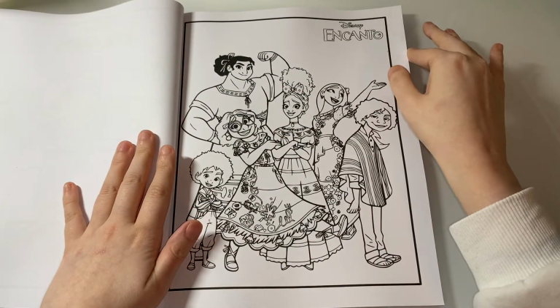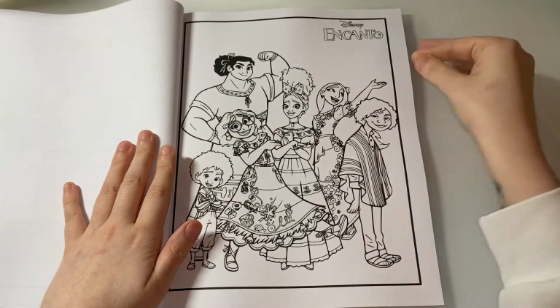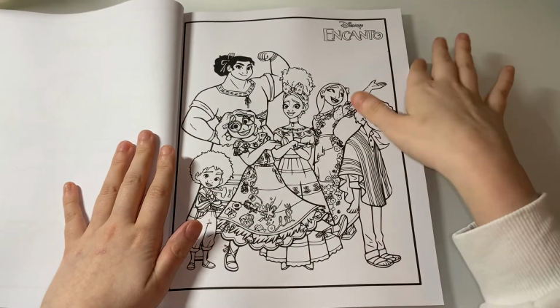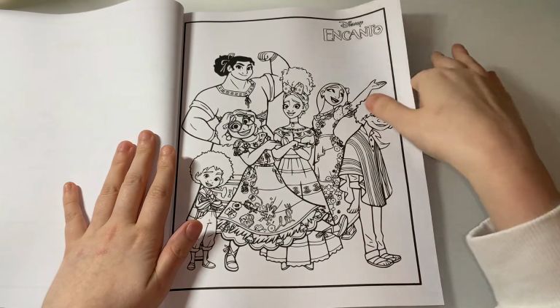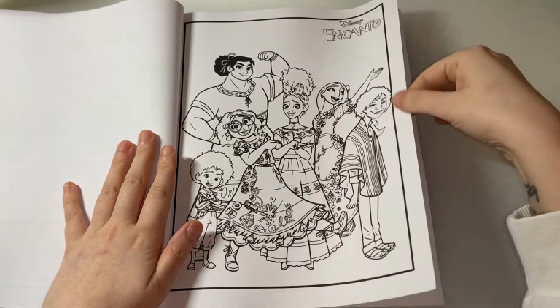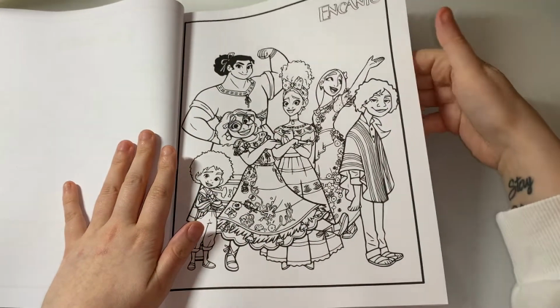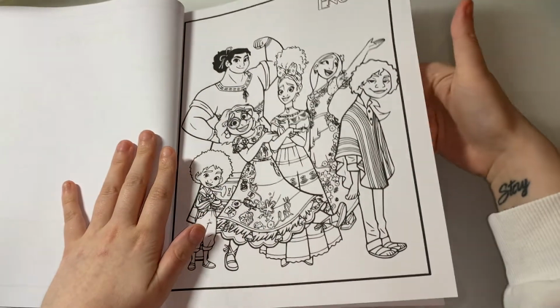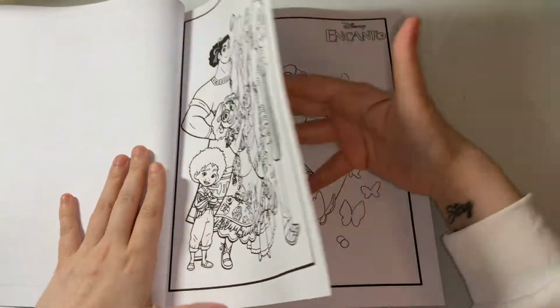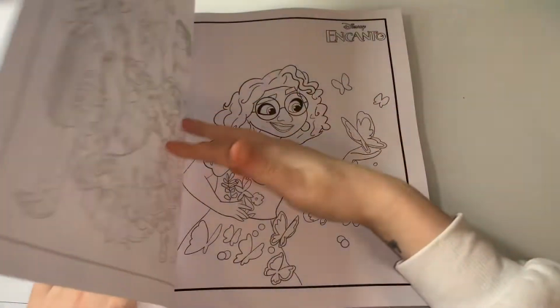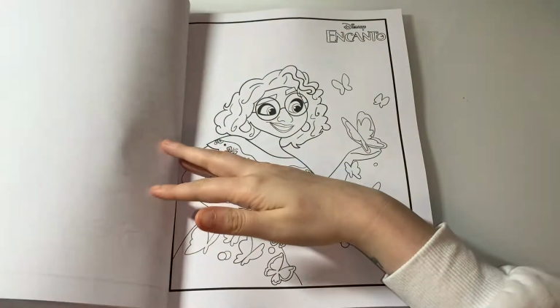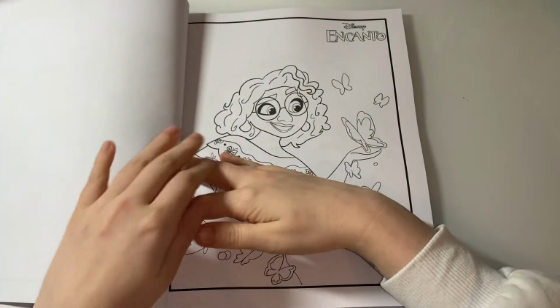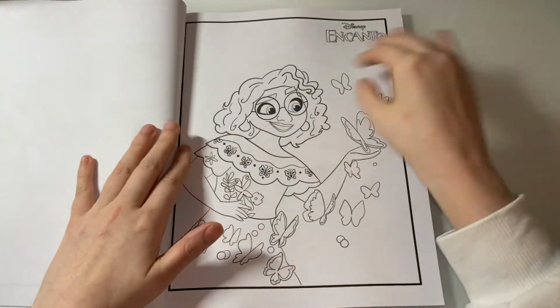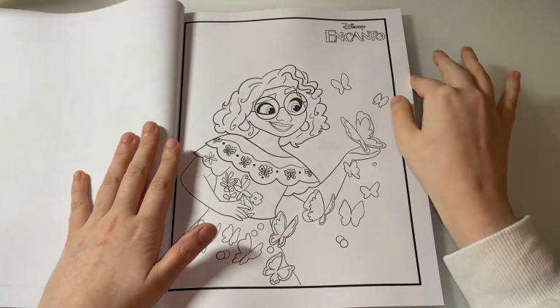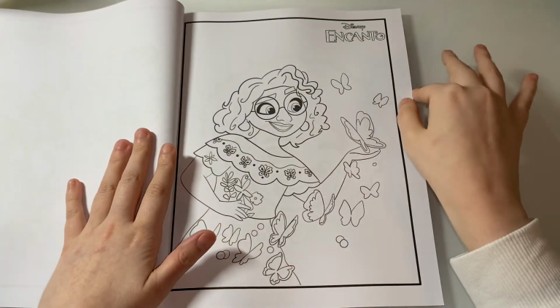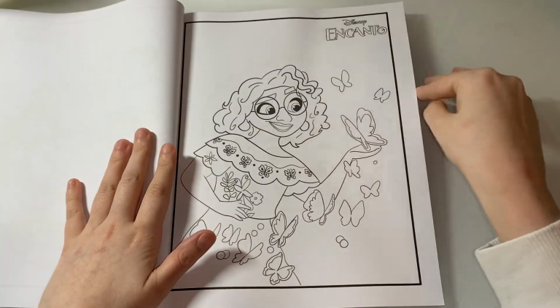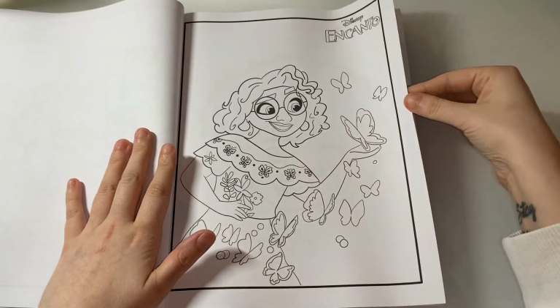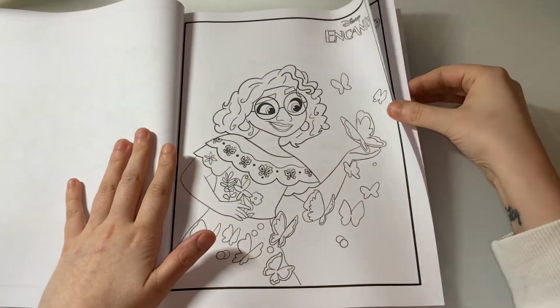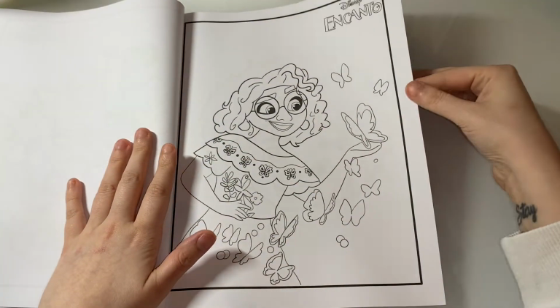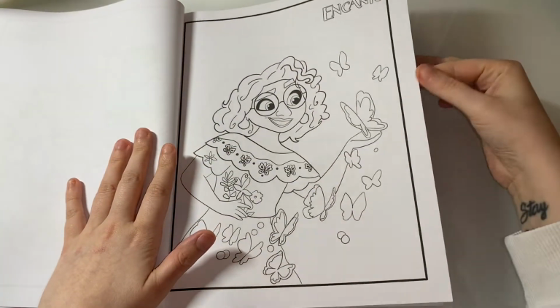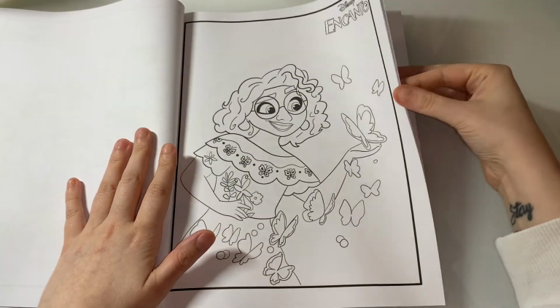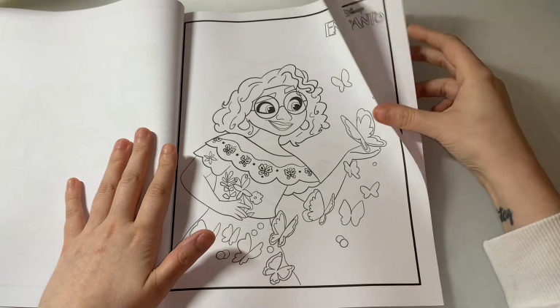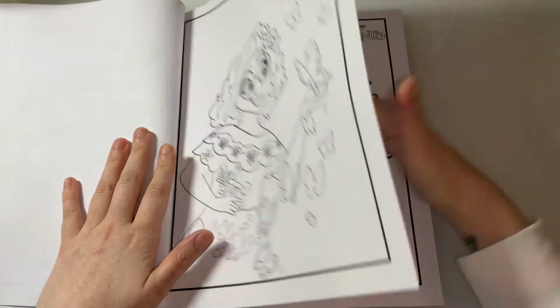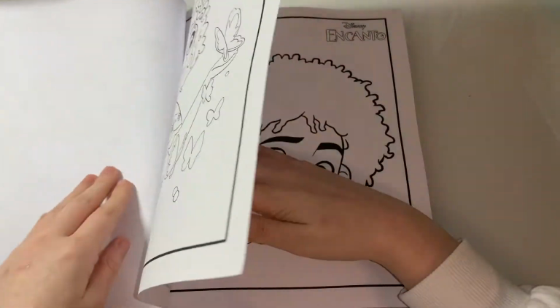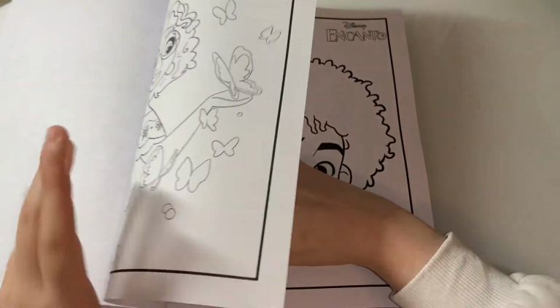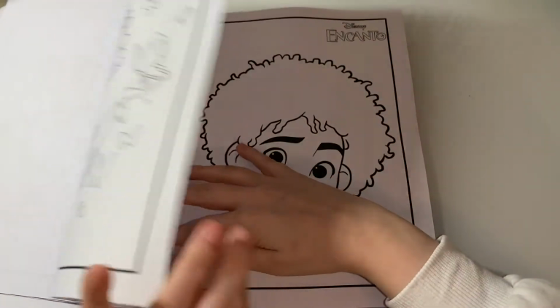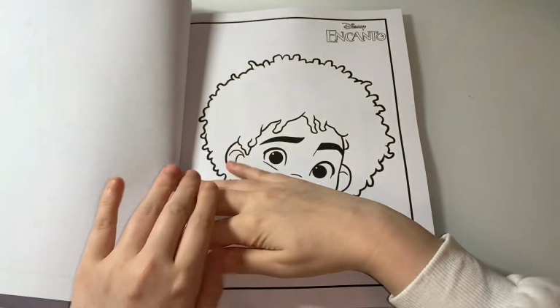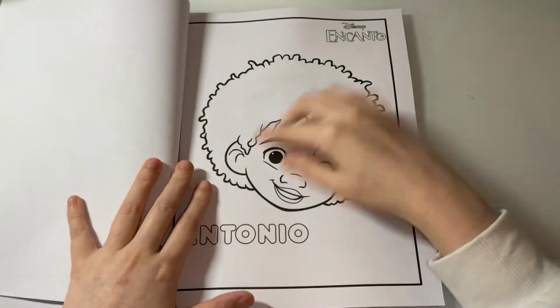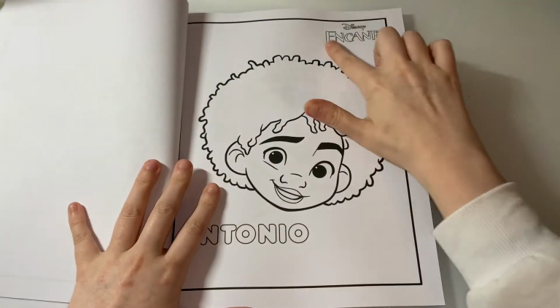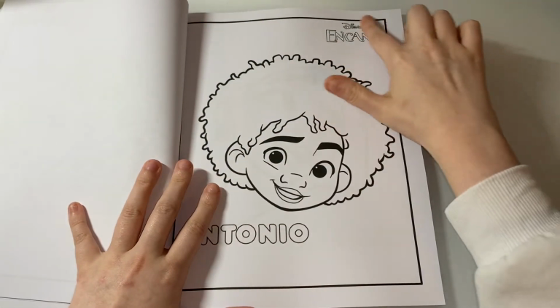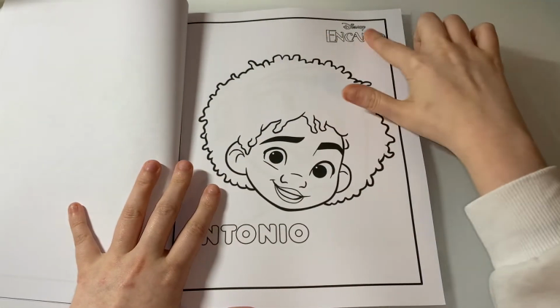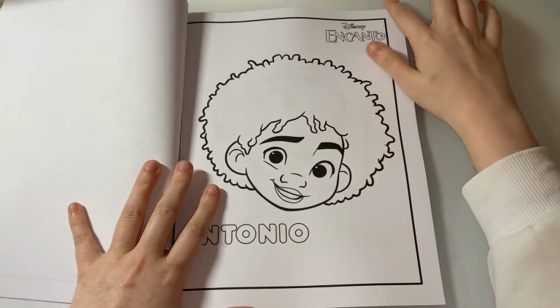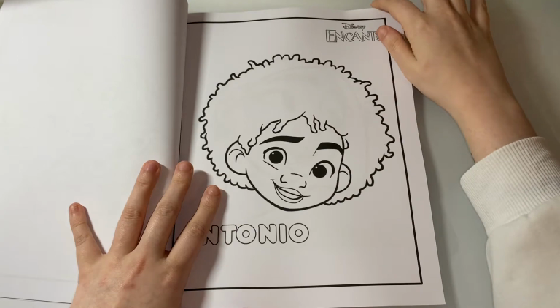It's fairly cheap — it was just under five dollars, so it was lovely to get a nice cheap book. The one thing I don't really like is the logo on every single page.